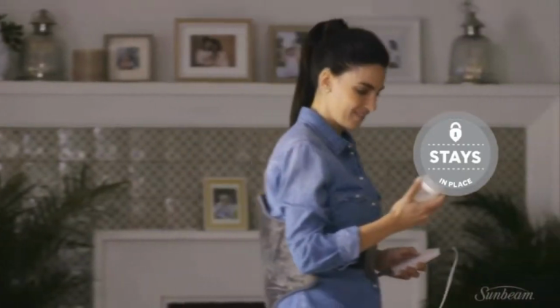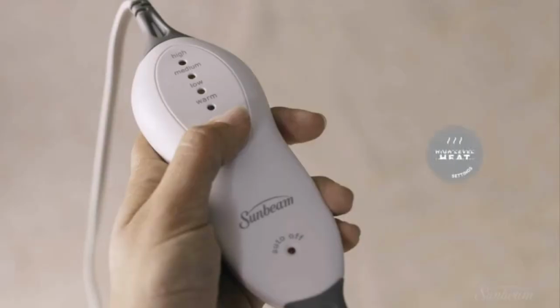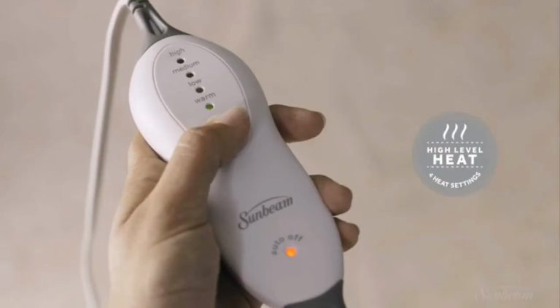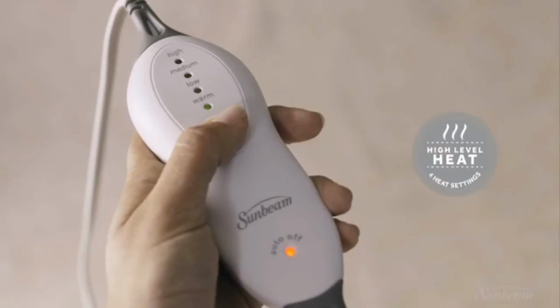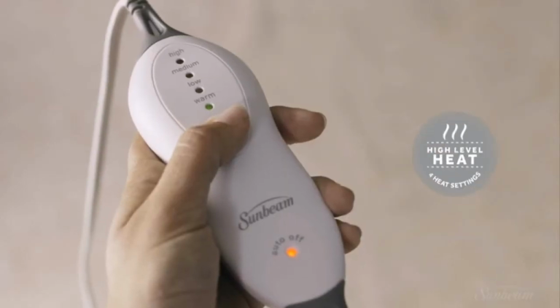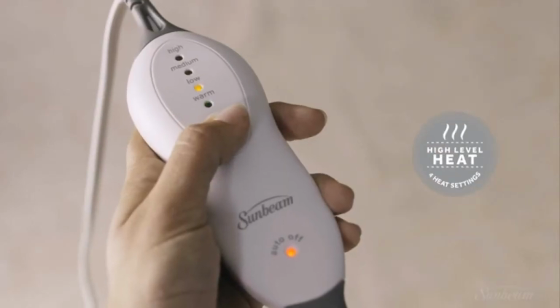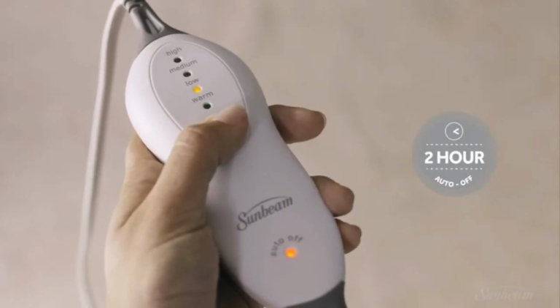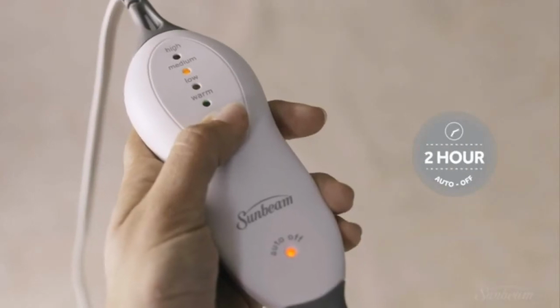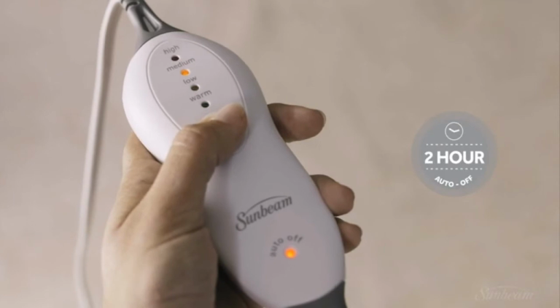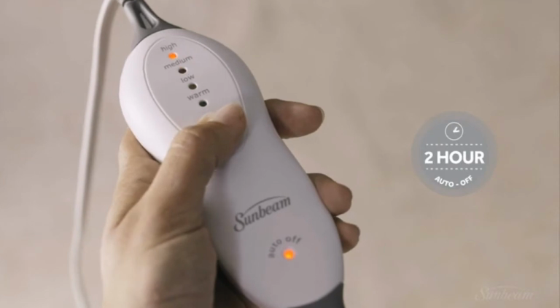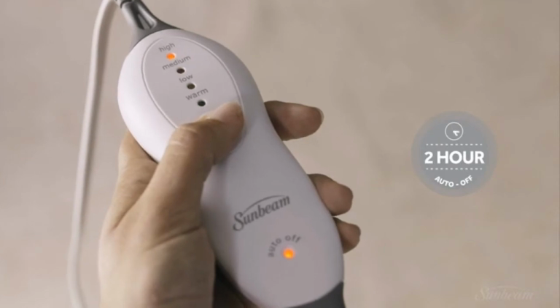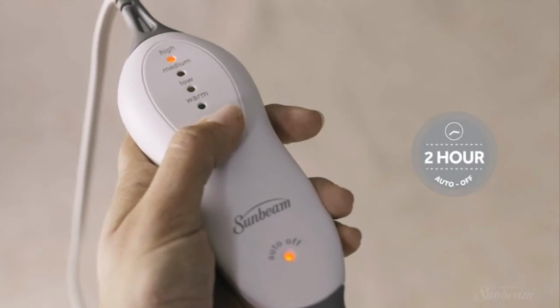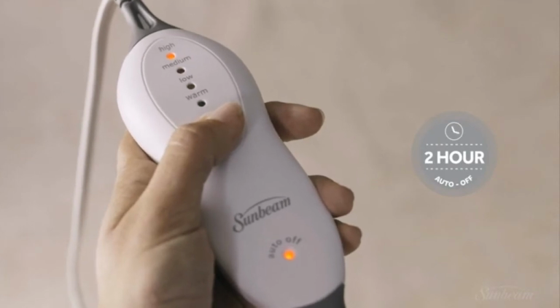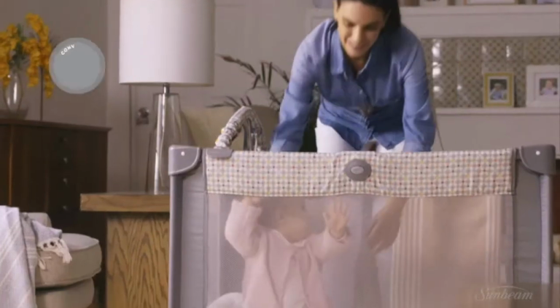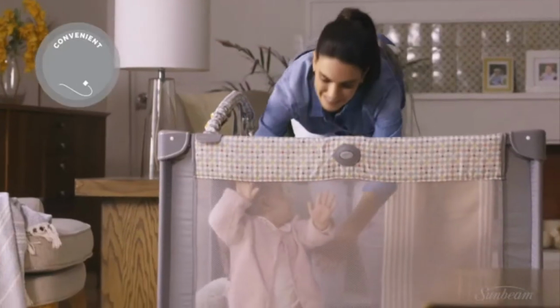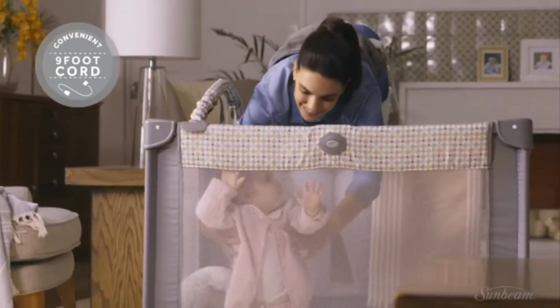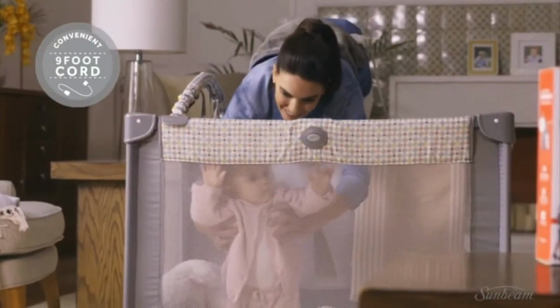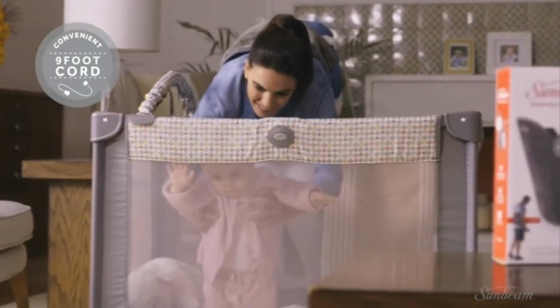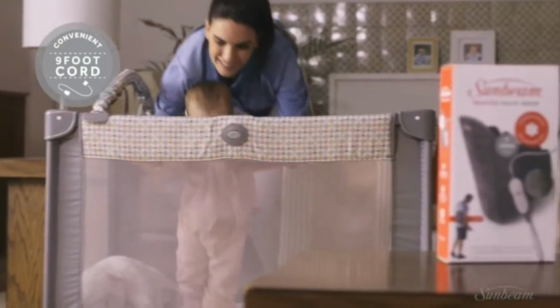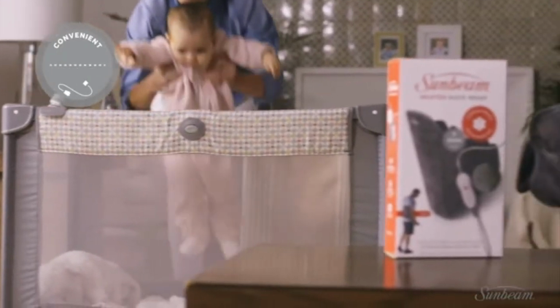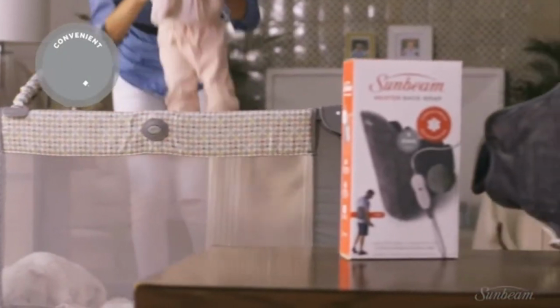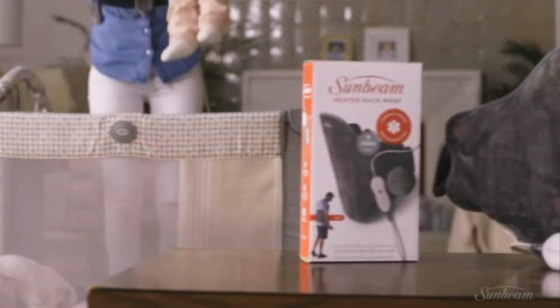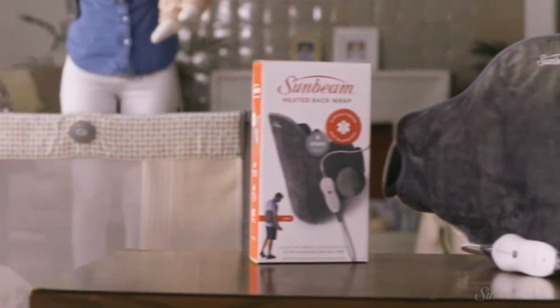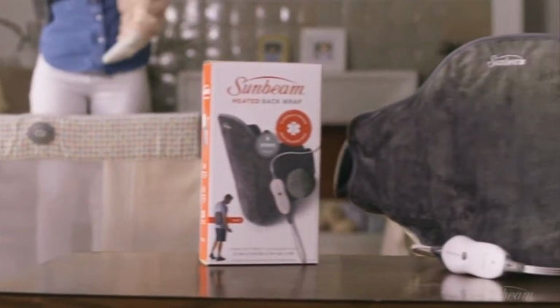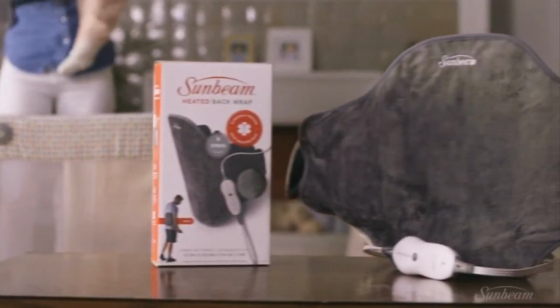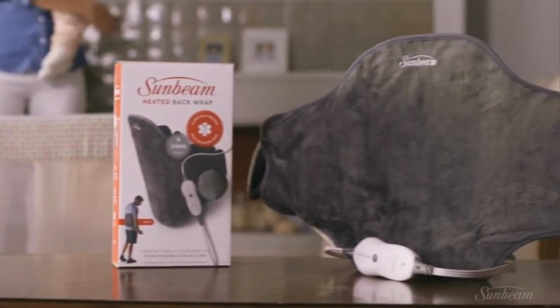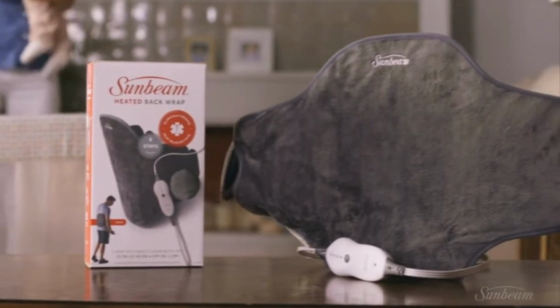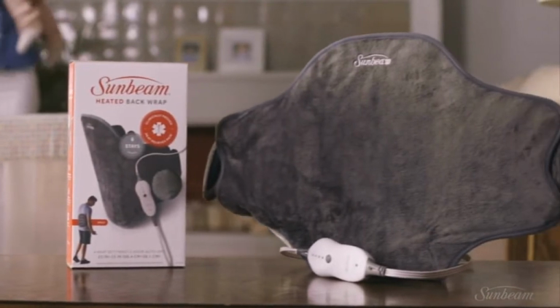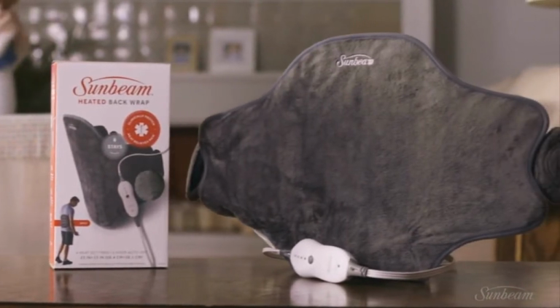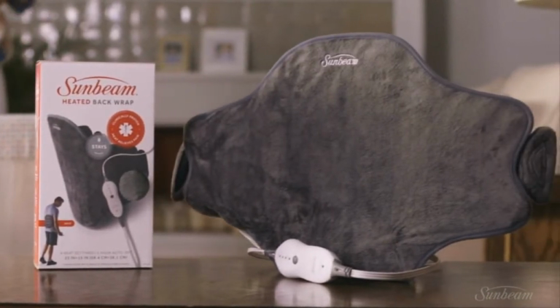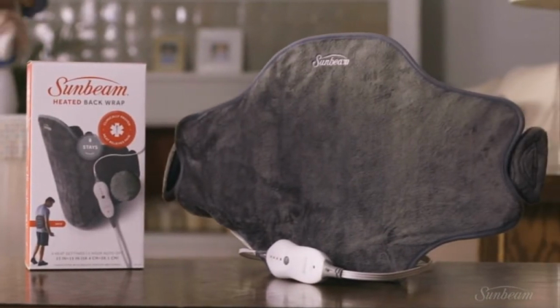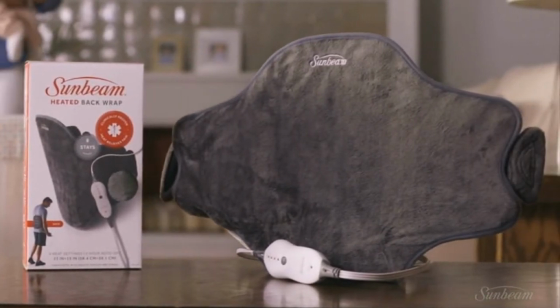Enjoy four heat settings, two-hour auto shut-off for peace of mind, and a convenient nine-foot cord. With Sunbeam, pain never wins.